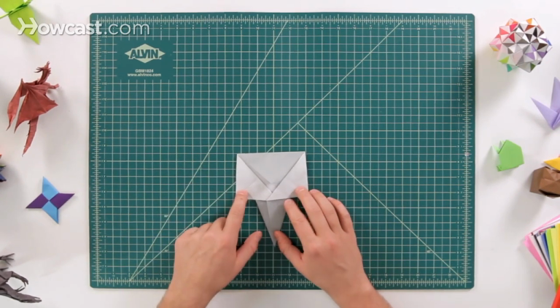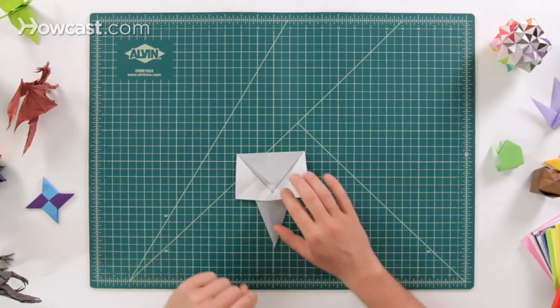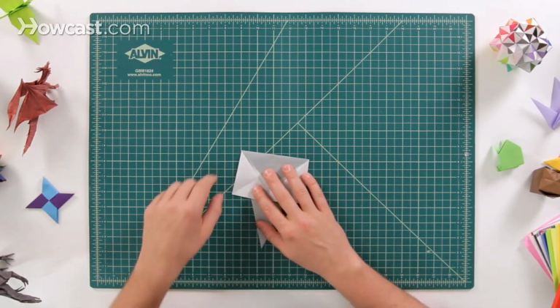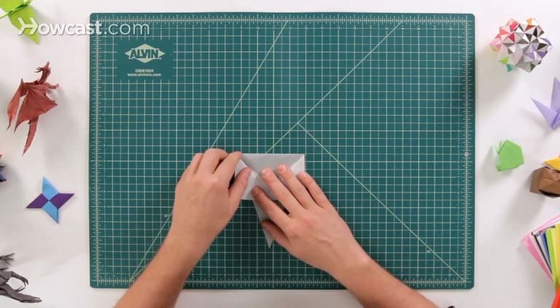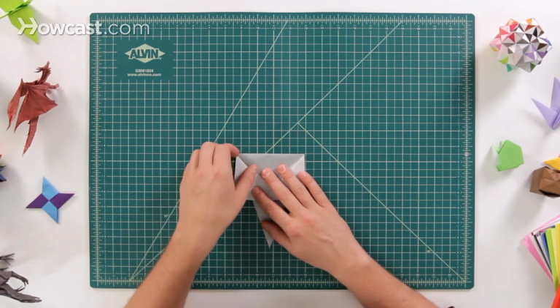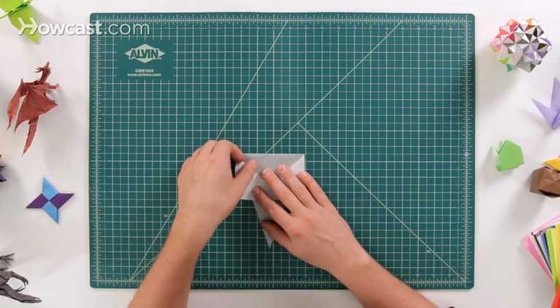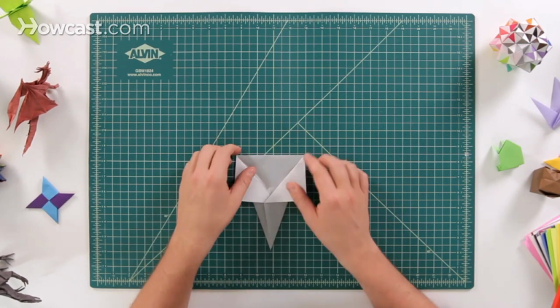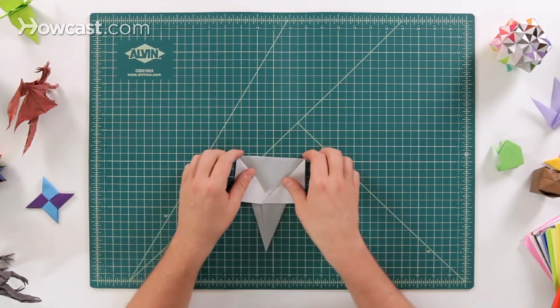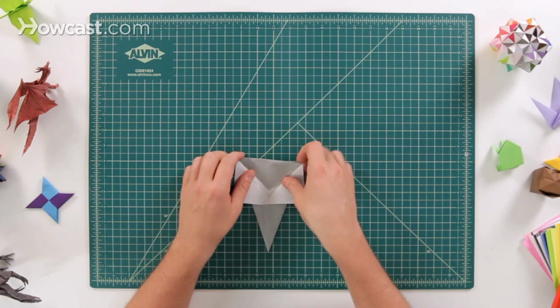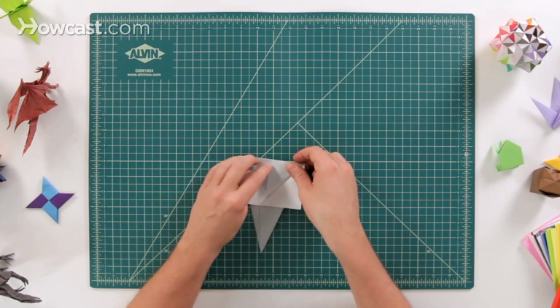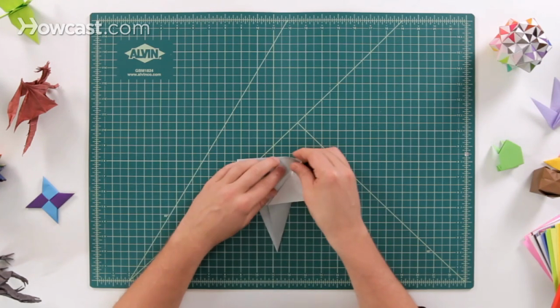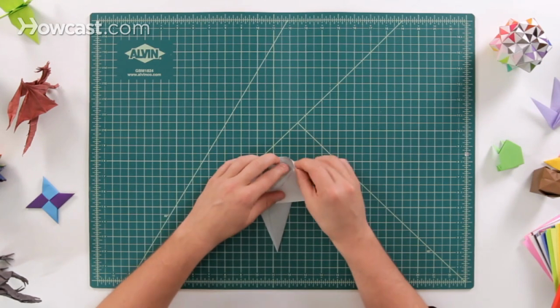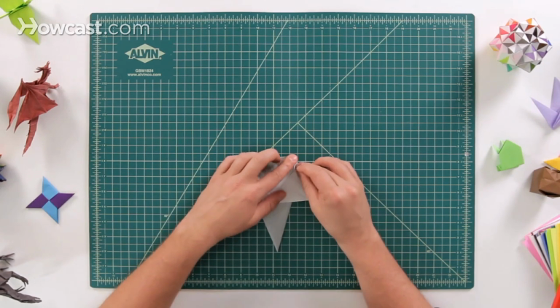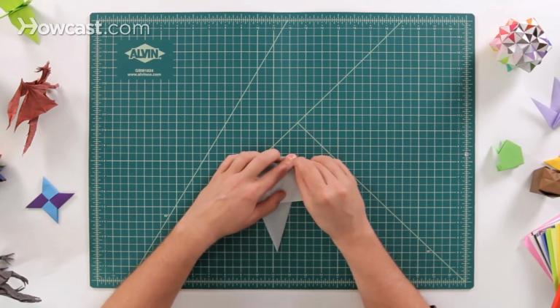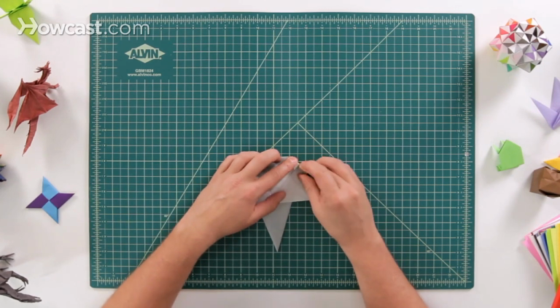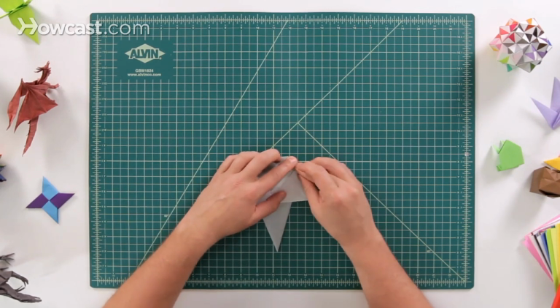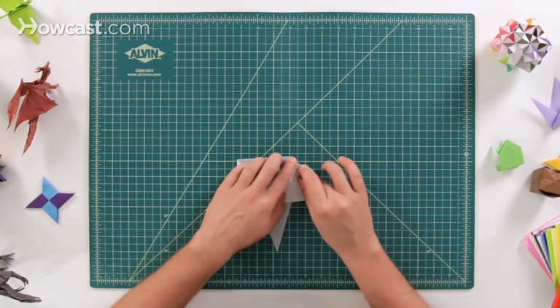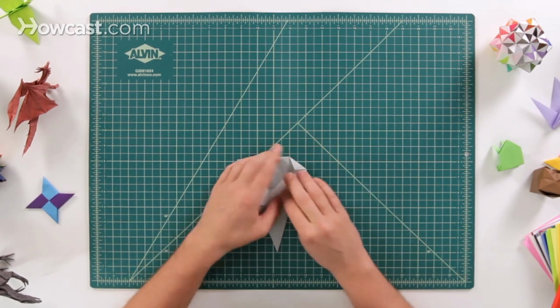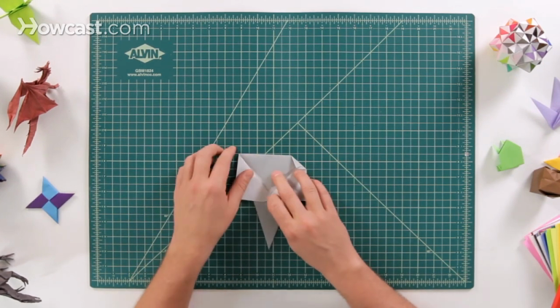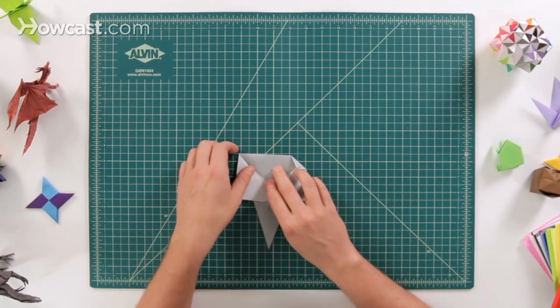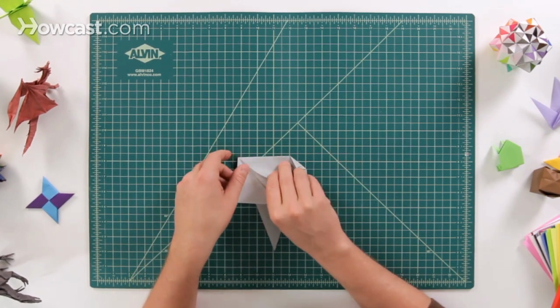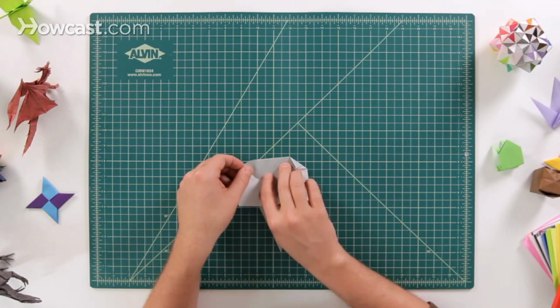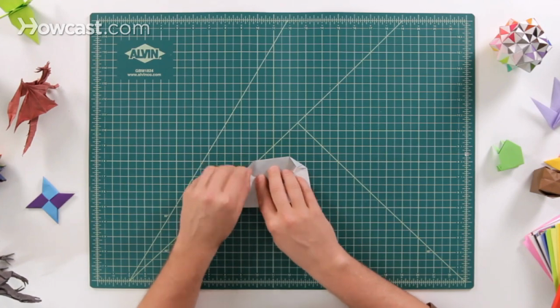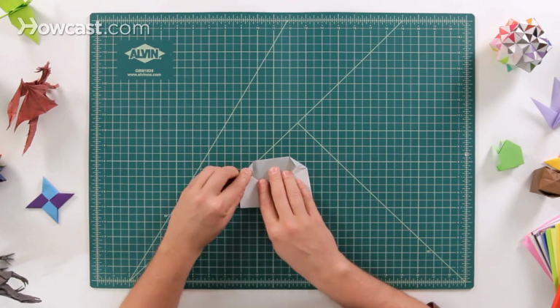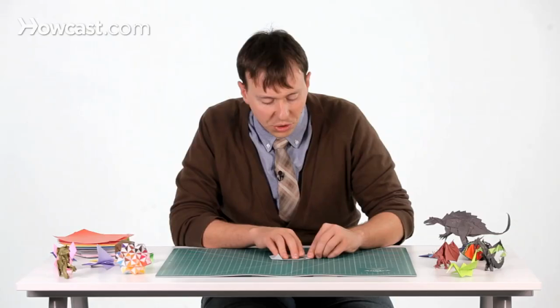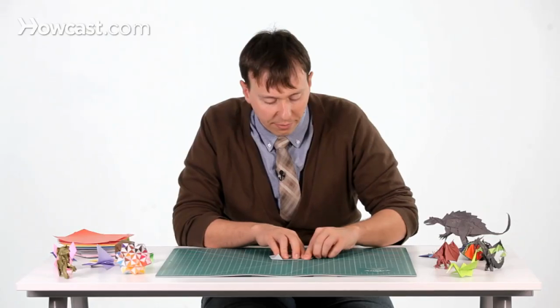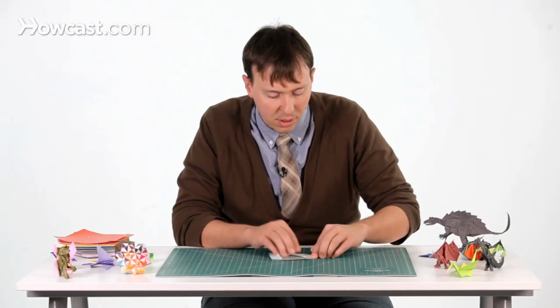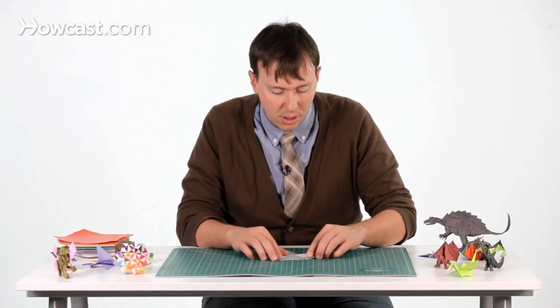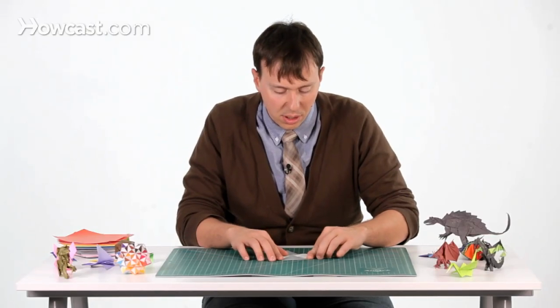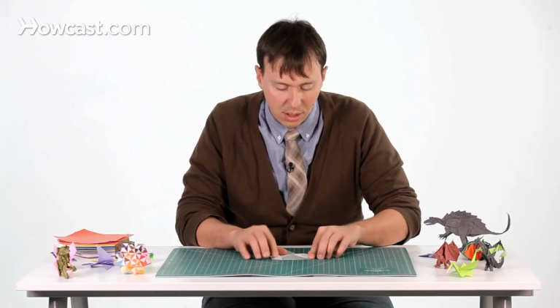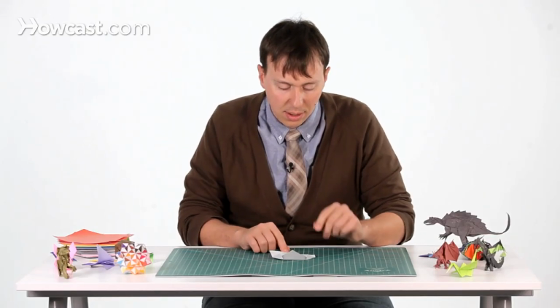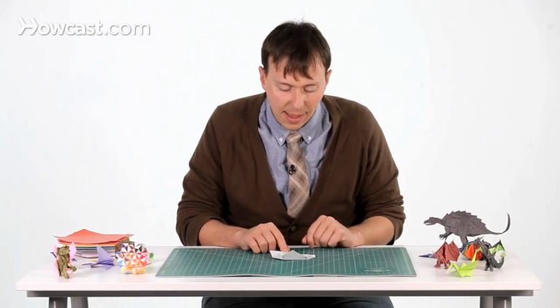Those are going to be the ears. Next we have a little bit of a pointy part here at the top, so I'm going to fold this down about that far — not too much, it just sort of rounds the corners off.